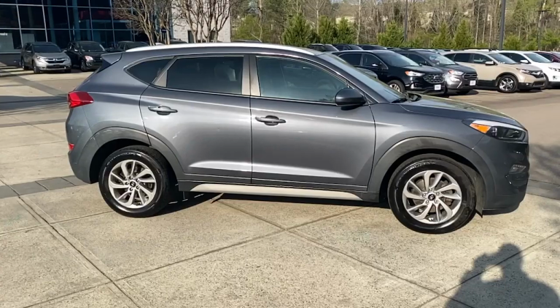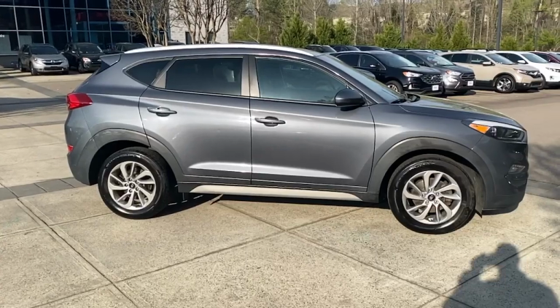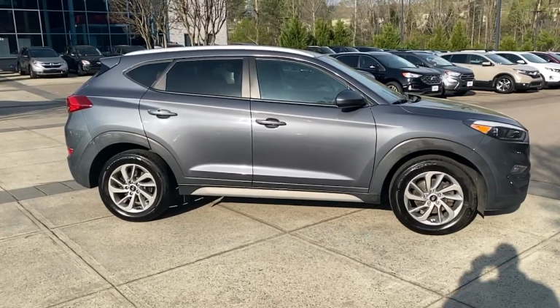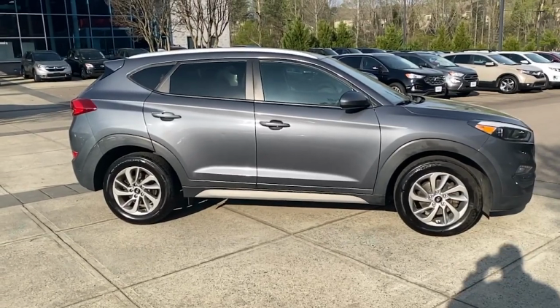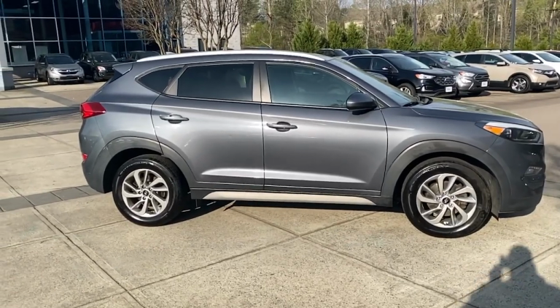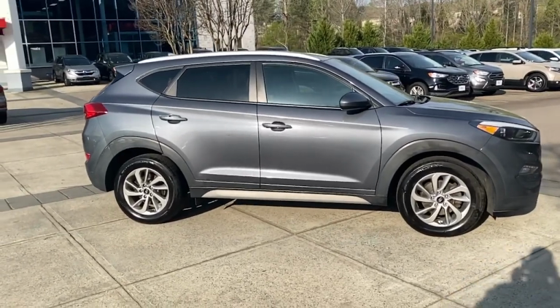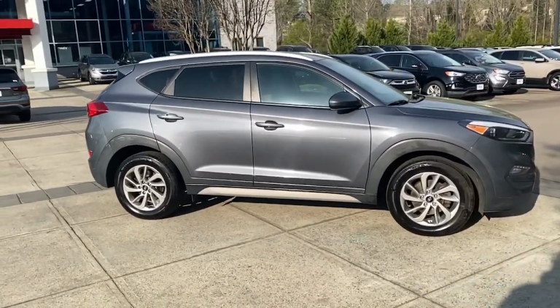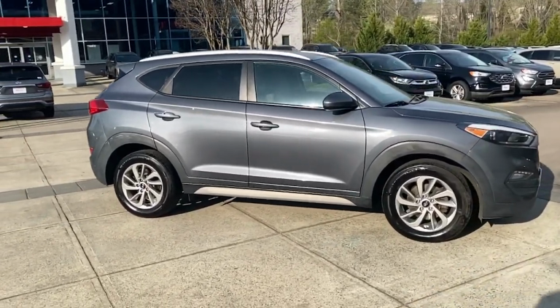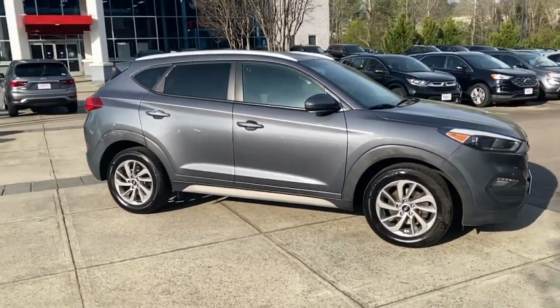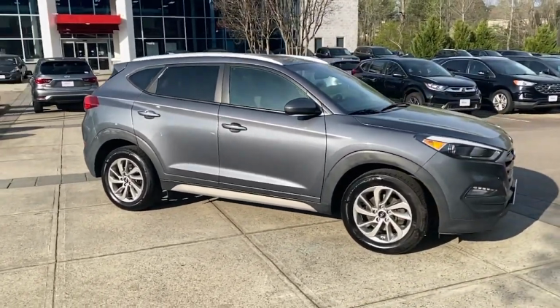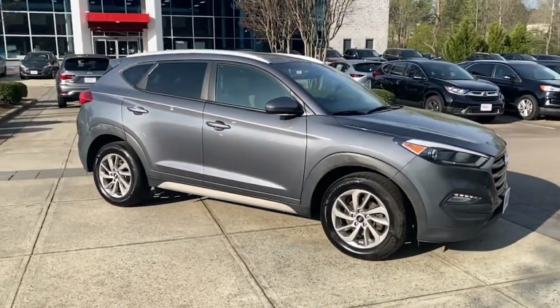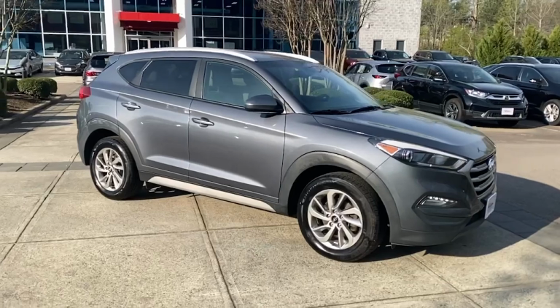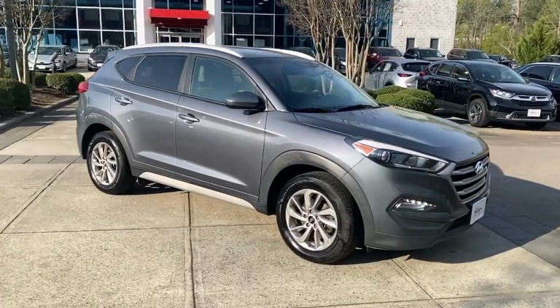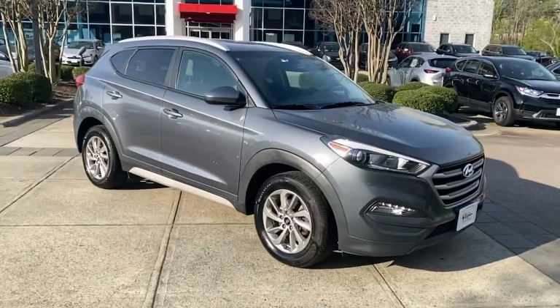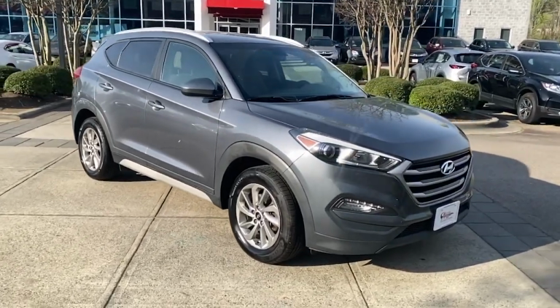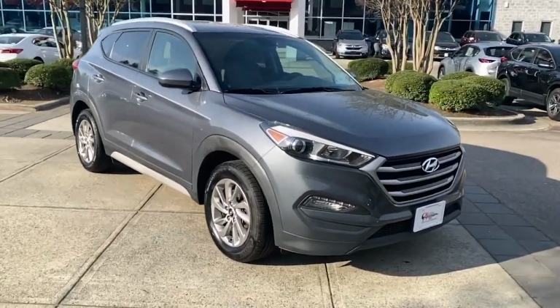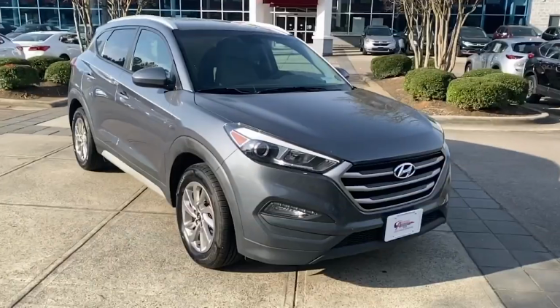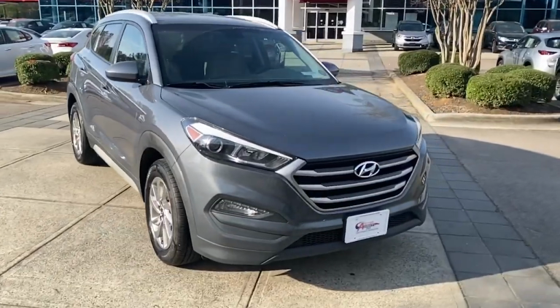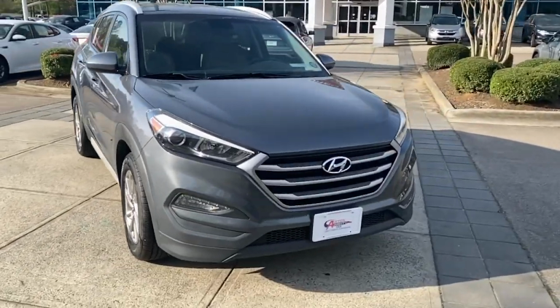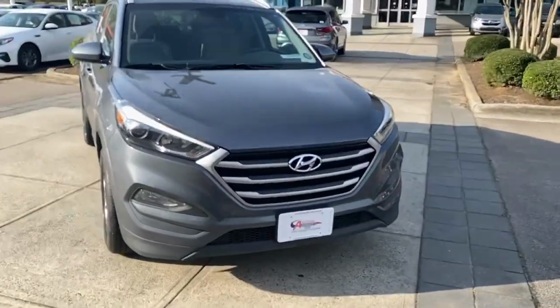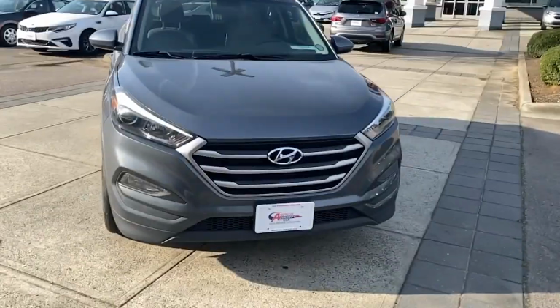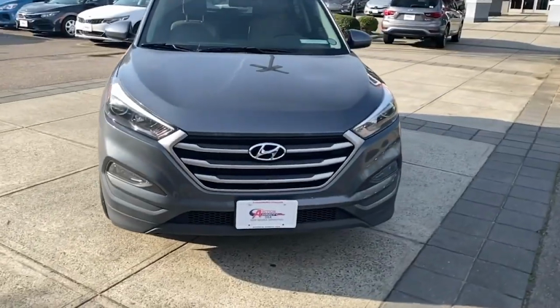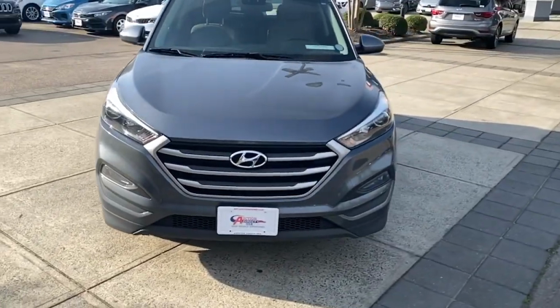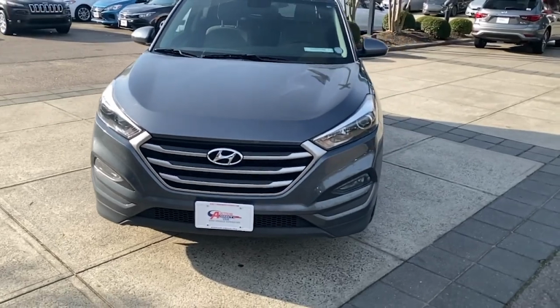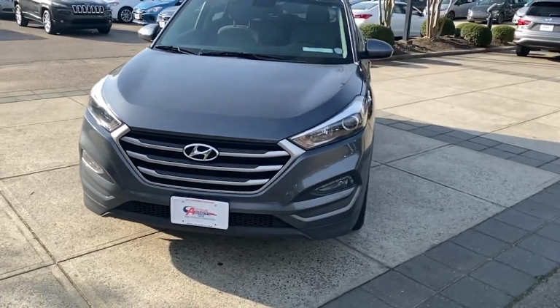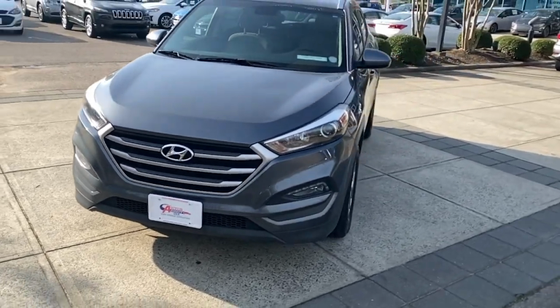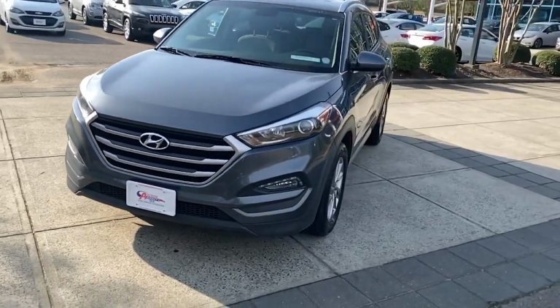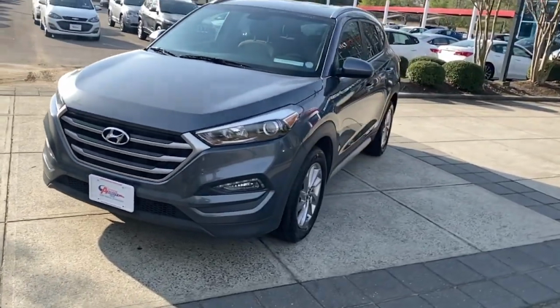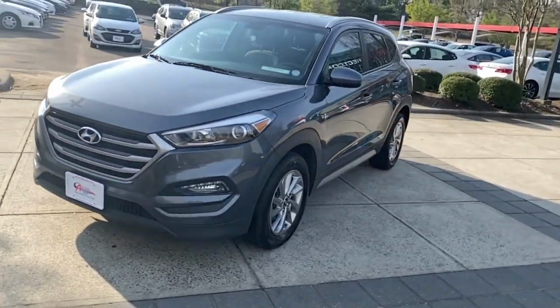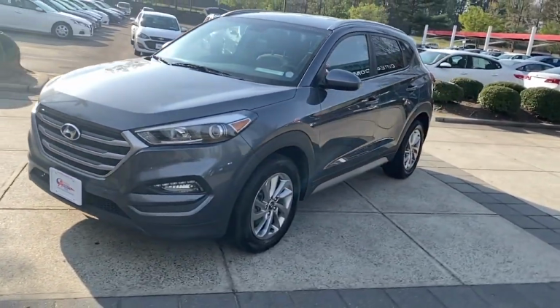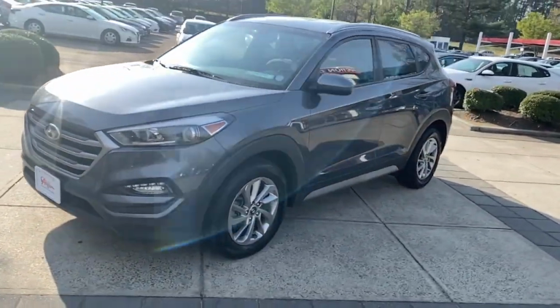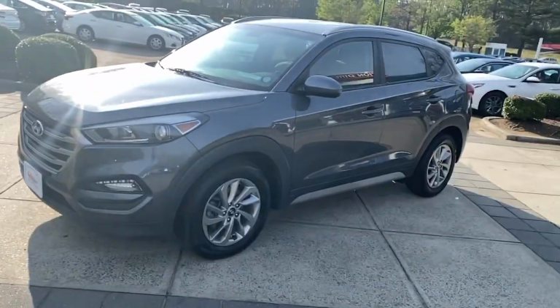Here is a wonderful 2018 Hyundai Tucson. With less than 90,000 miles on the odometer, this vehicle stands out from the rest. Give yourself the quality and comfort you deserve with this refined Hyundai Tucson.